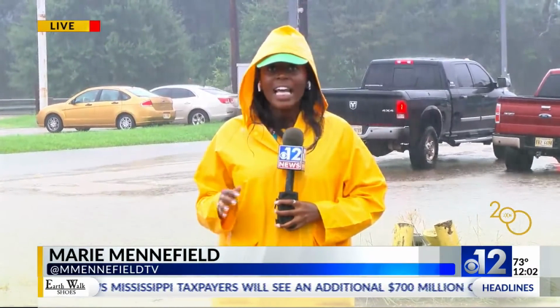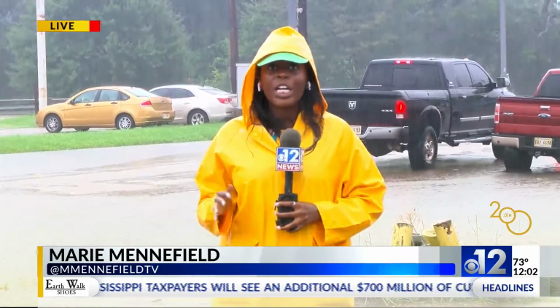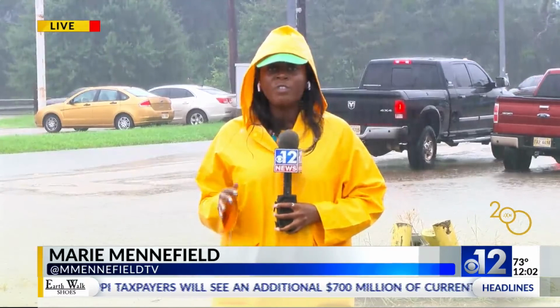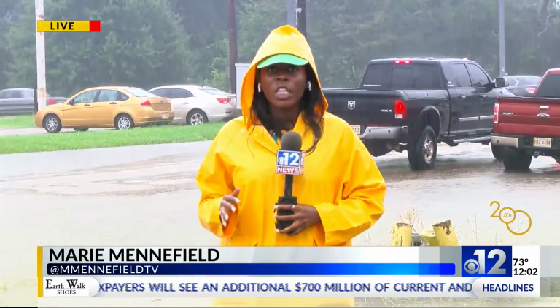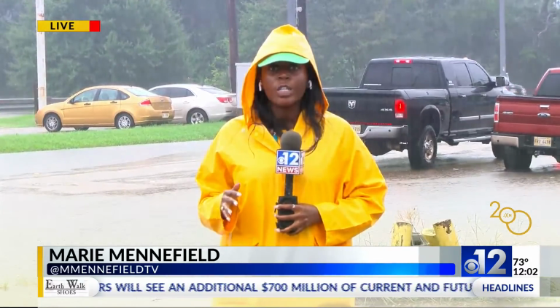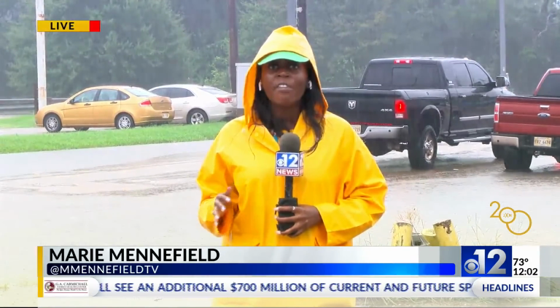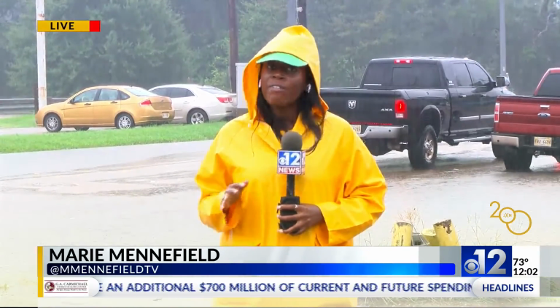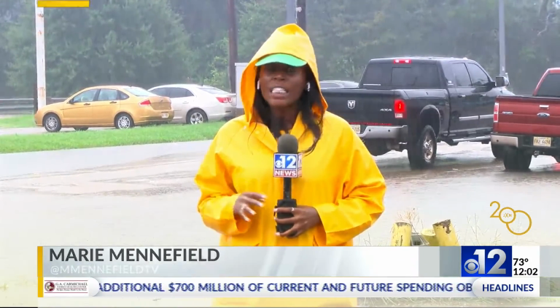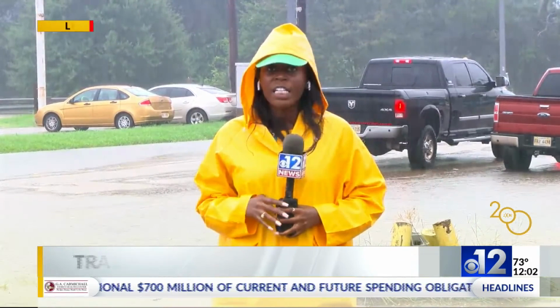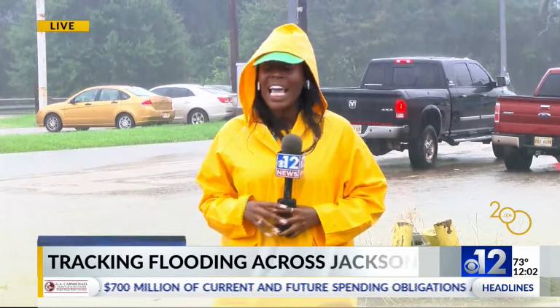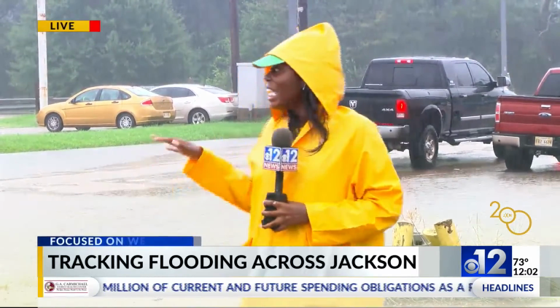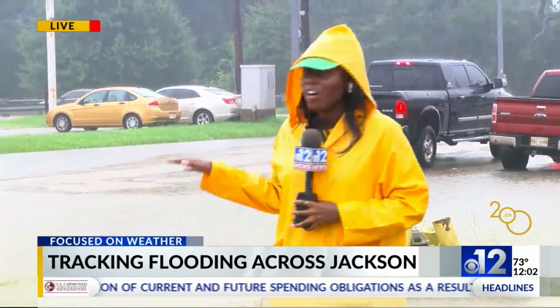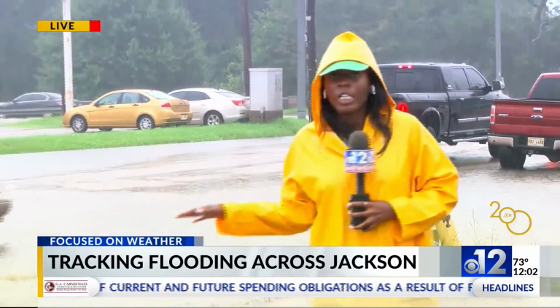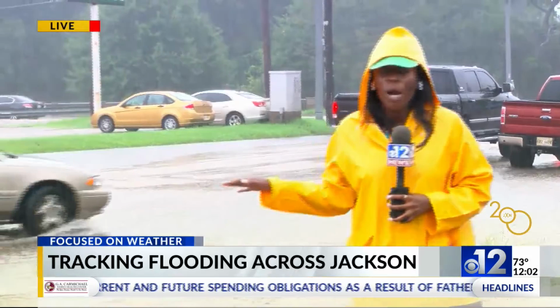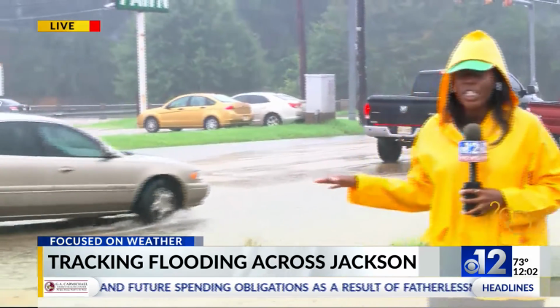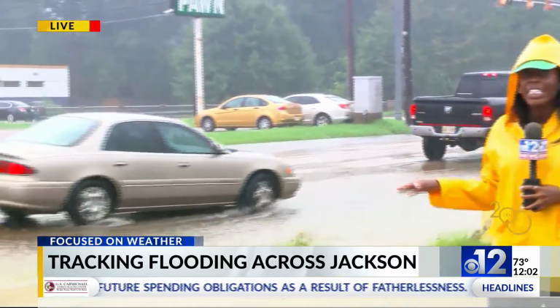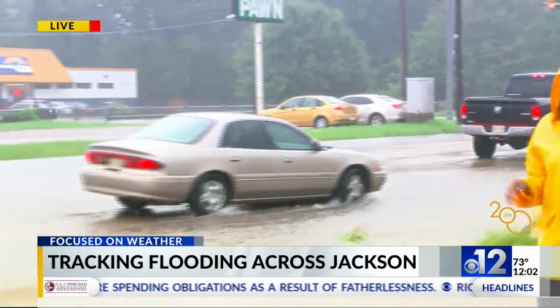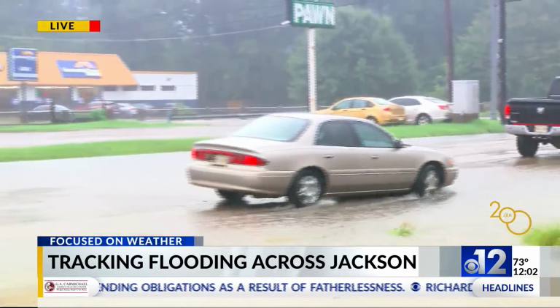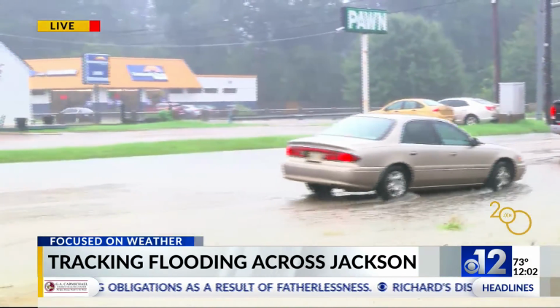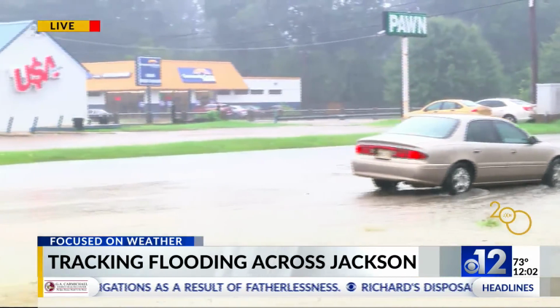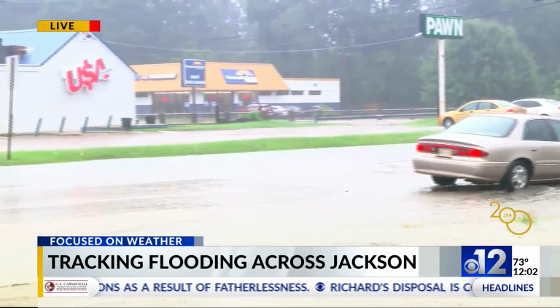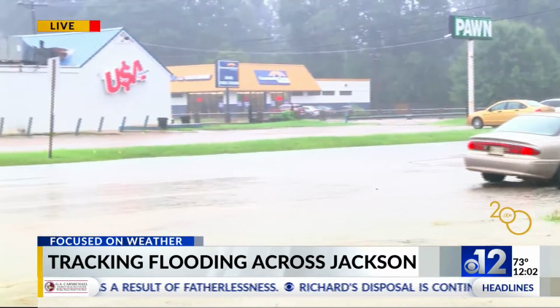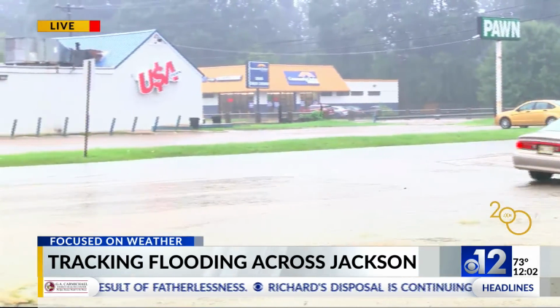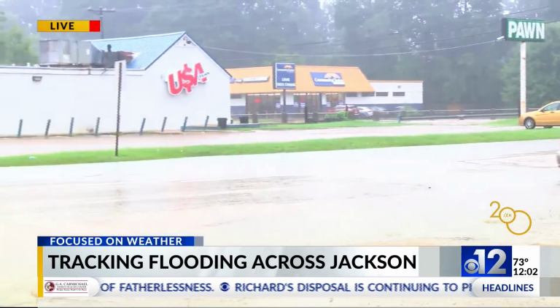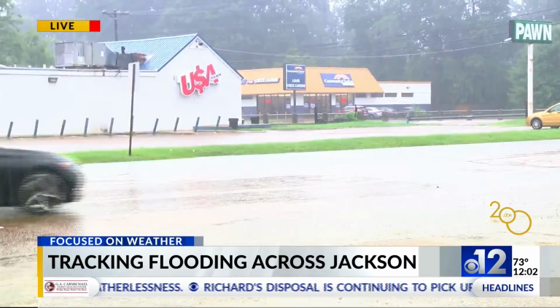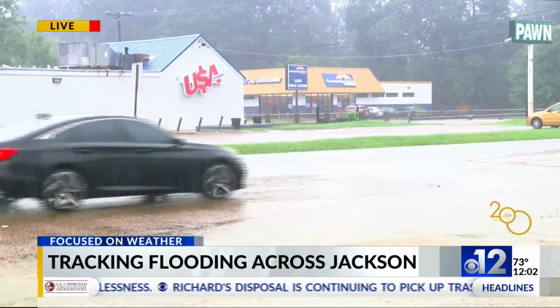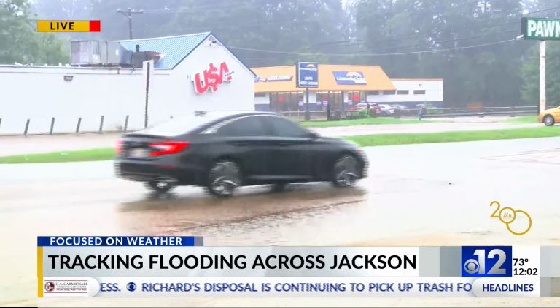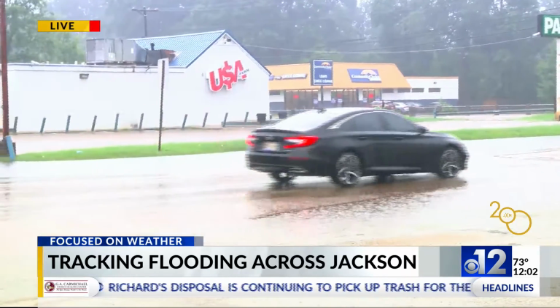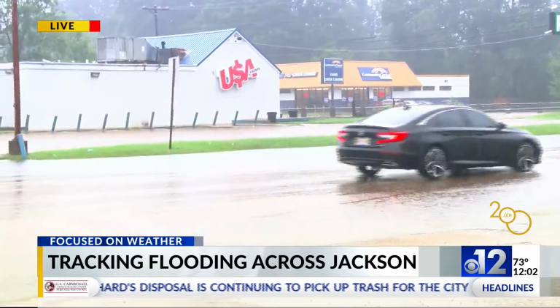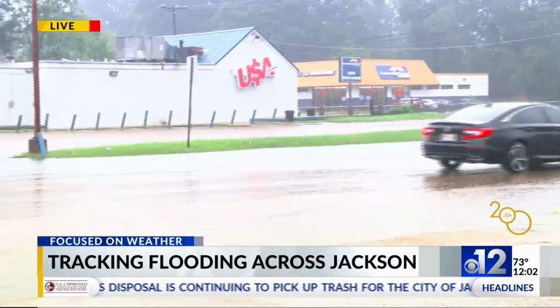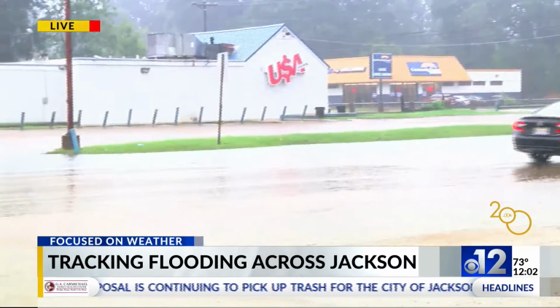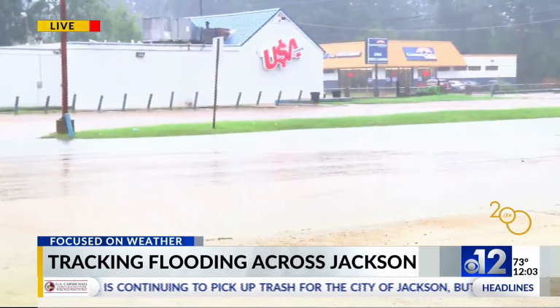Yes, we are here off of J.R. Lynch Street, where heavy rainfall has caused flash flooding — inches of water covering parts of the street. It is so much water out here, my boots are completely submerged. Generally, it is not safe to drive through this much water, whether it's standing or moving water.